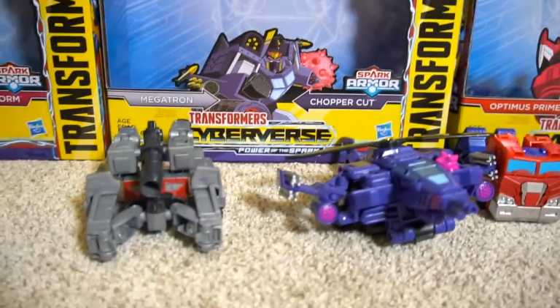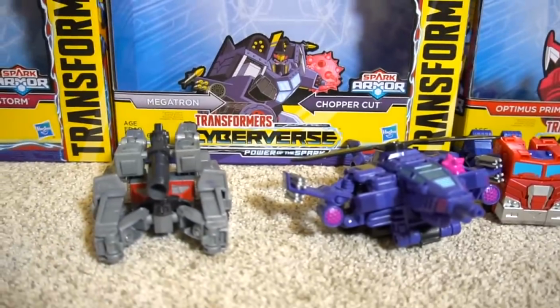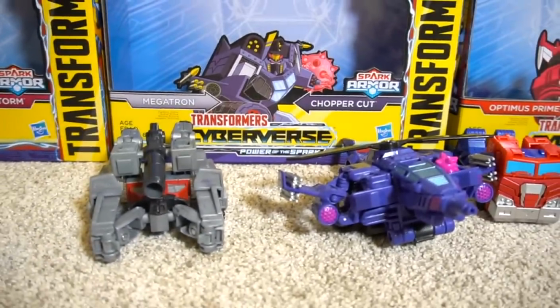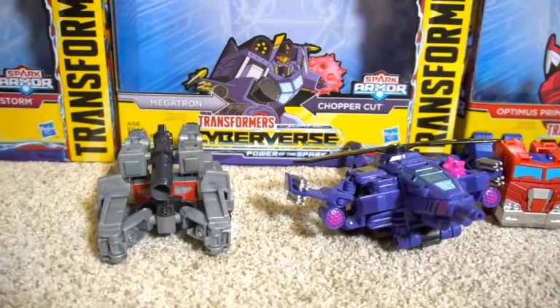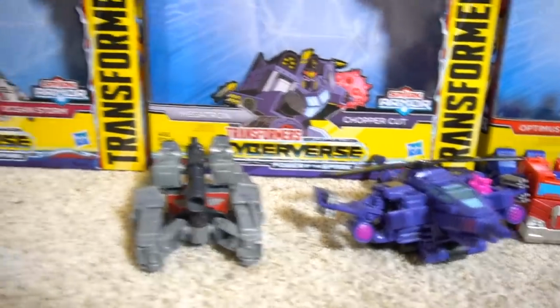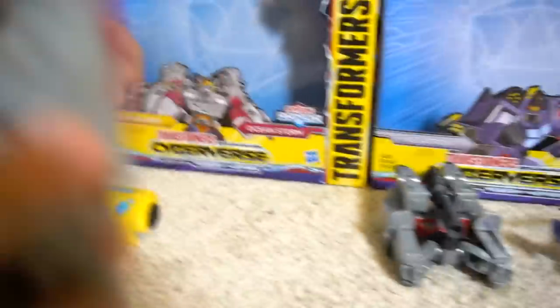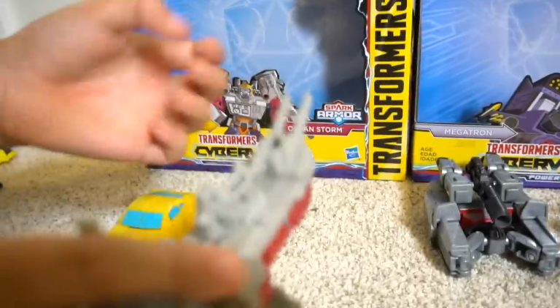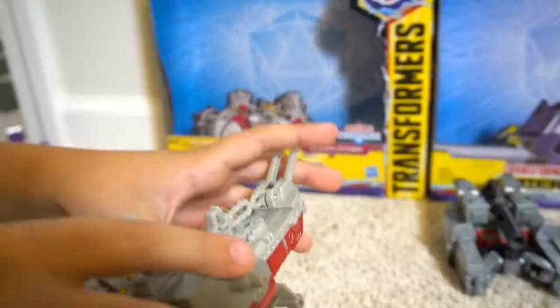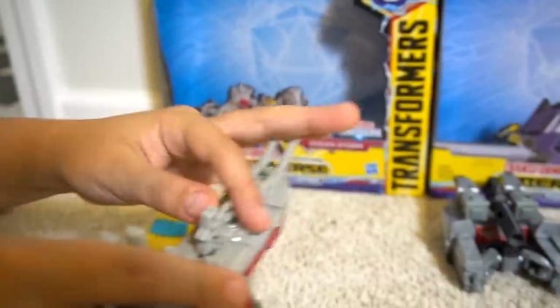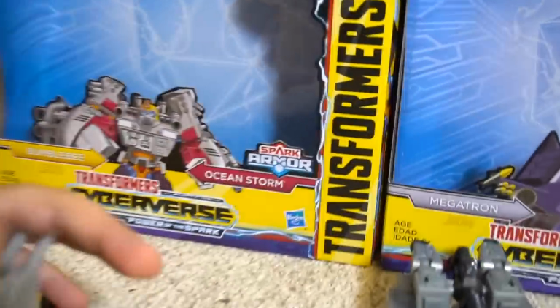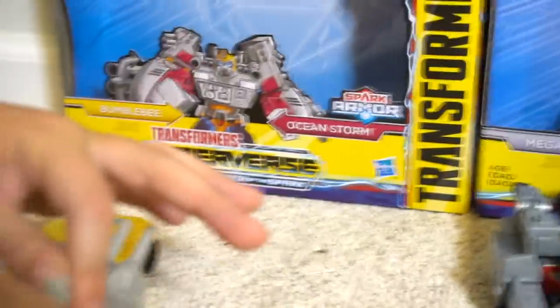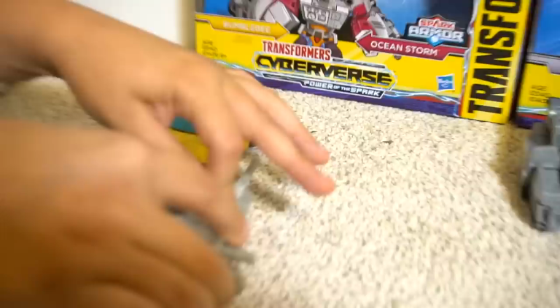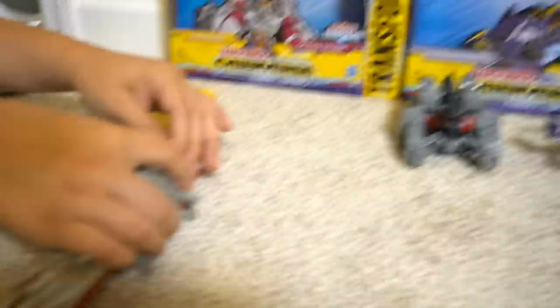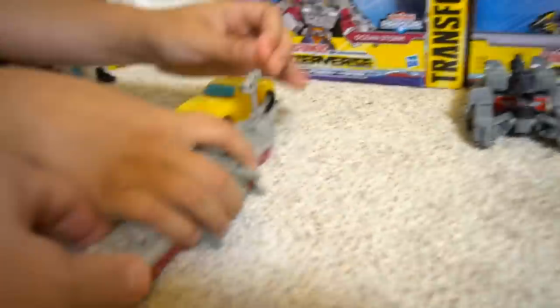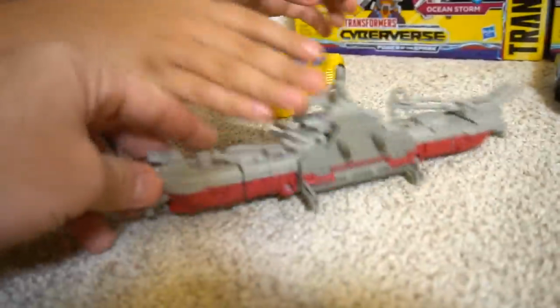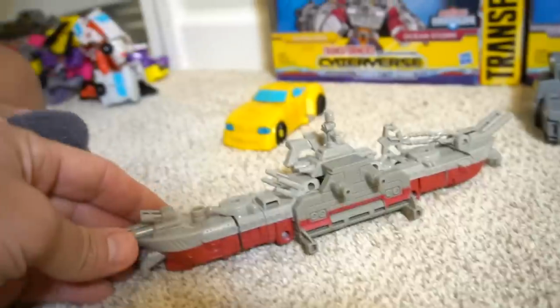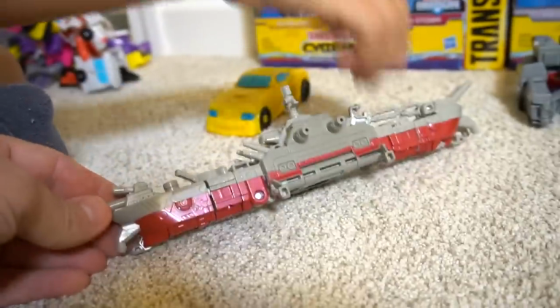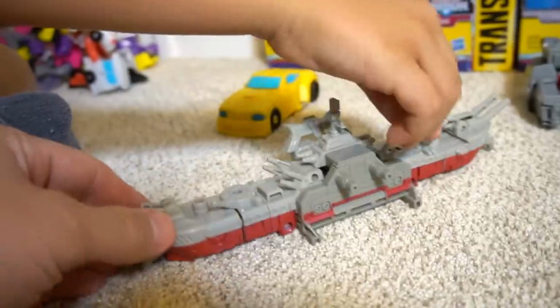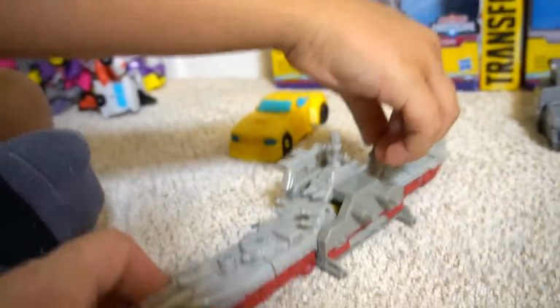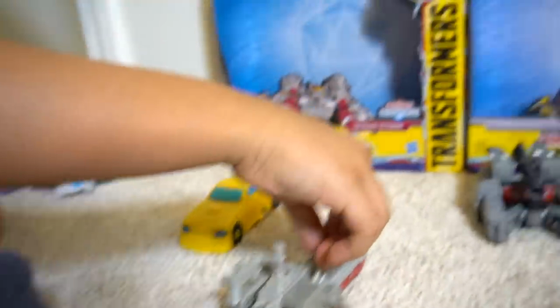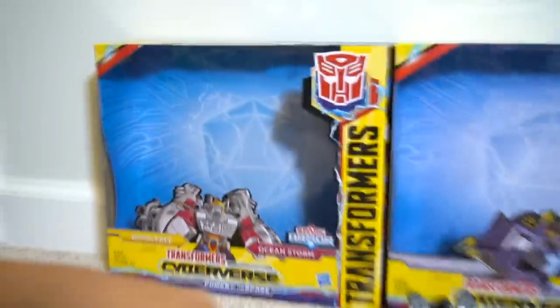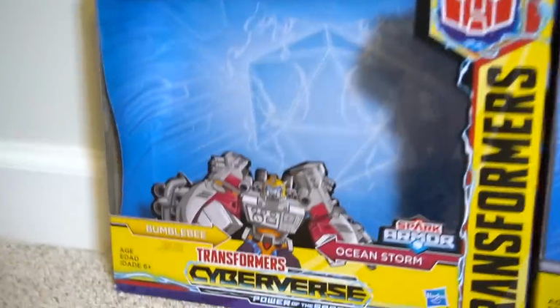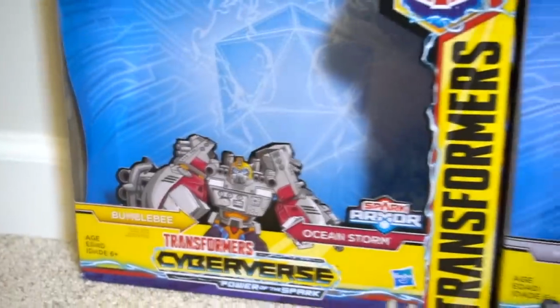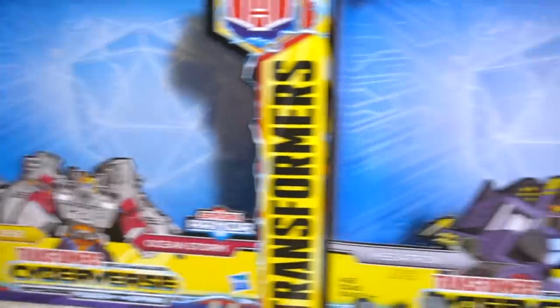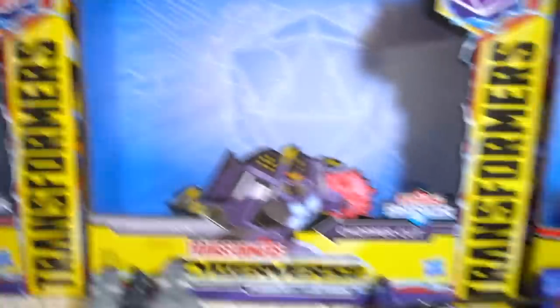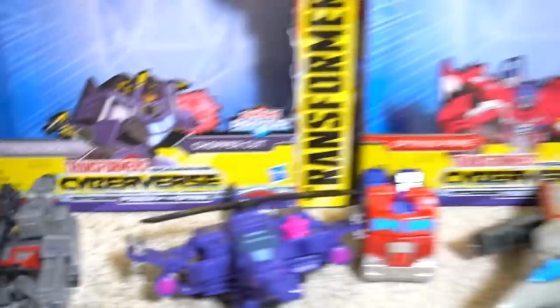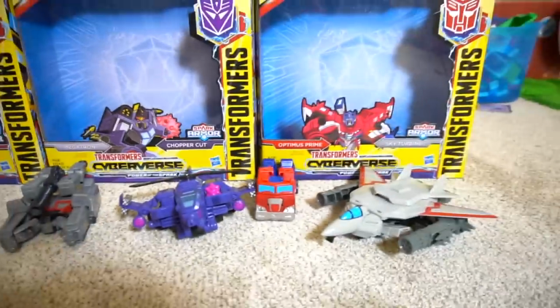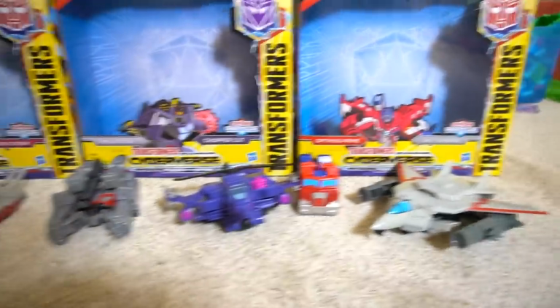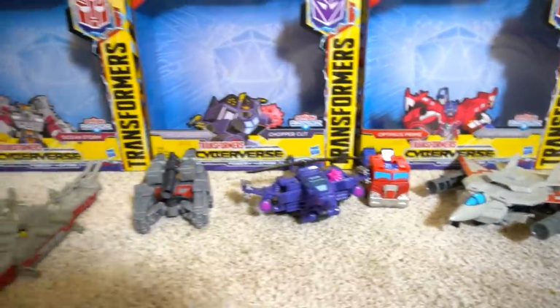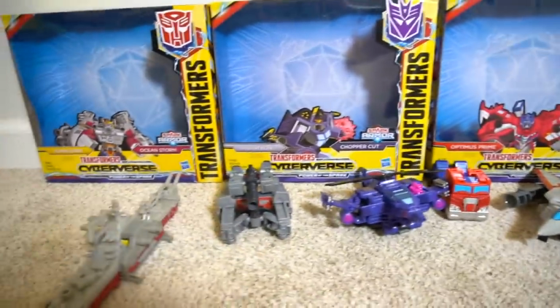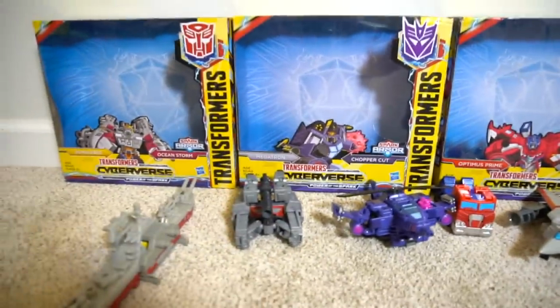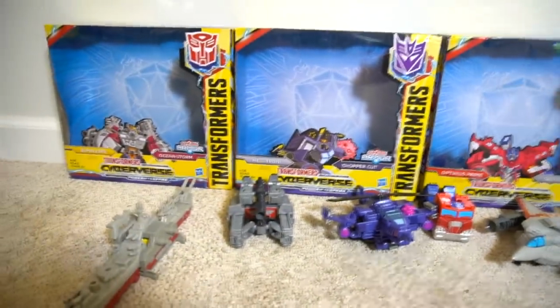We've got Megatron and Choppercut, and then over here we've got Bumblebee and Ocean Storm. Ocean Storm is like a big ship. So you attach each of these together — you combine them to give them spark armor, right?